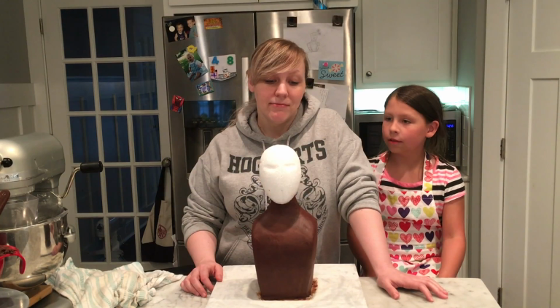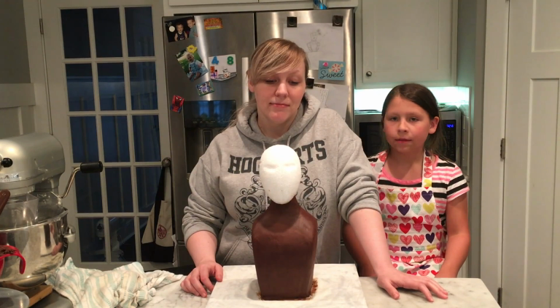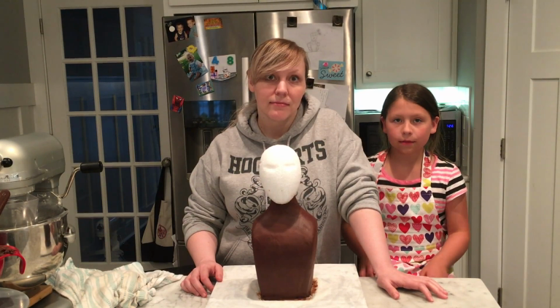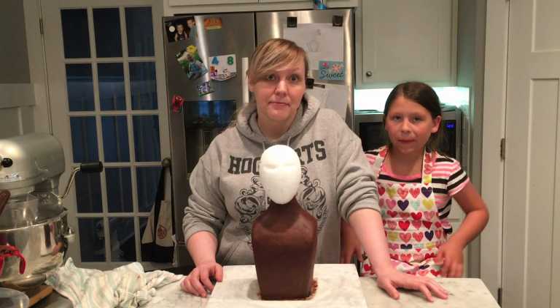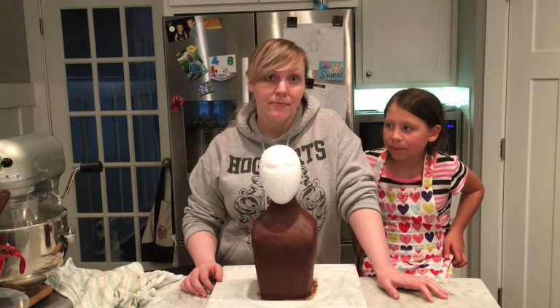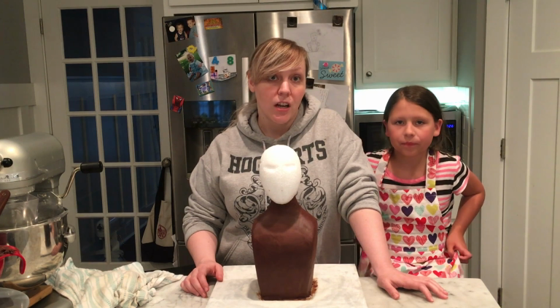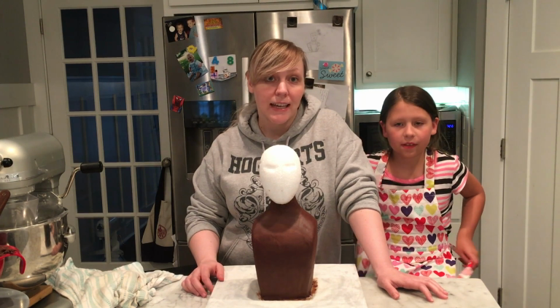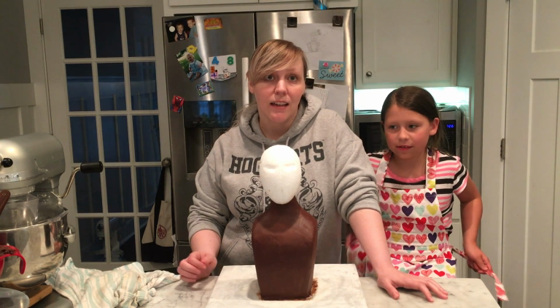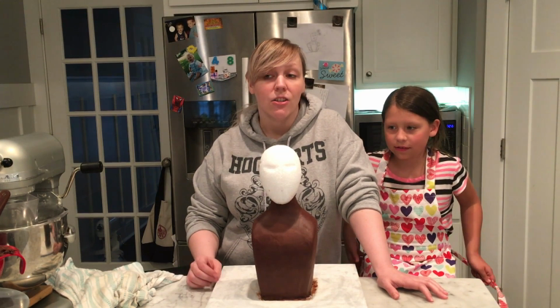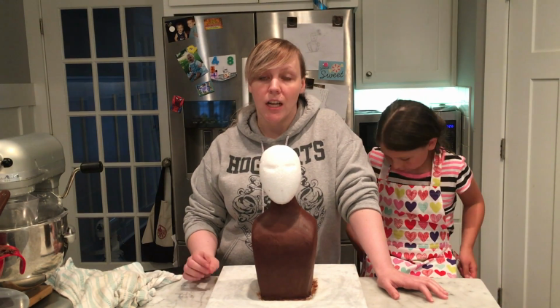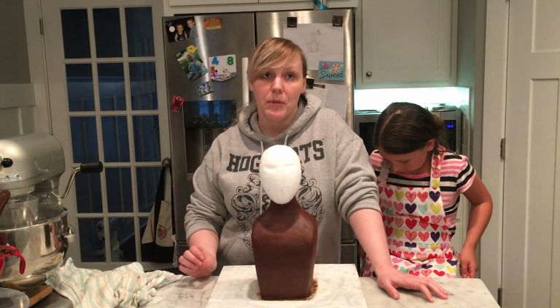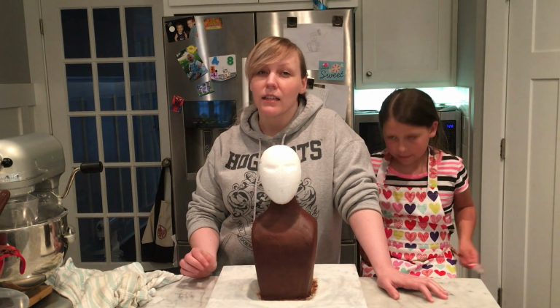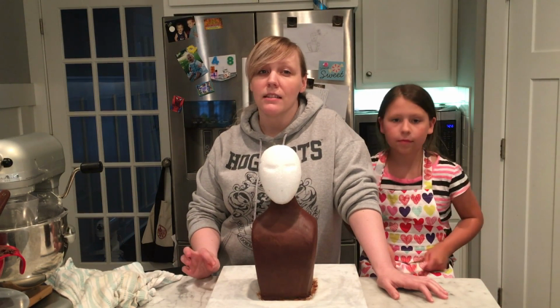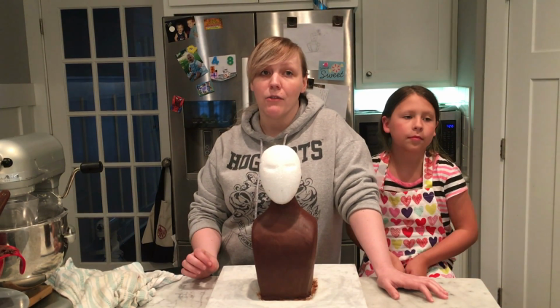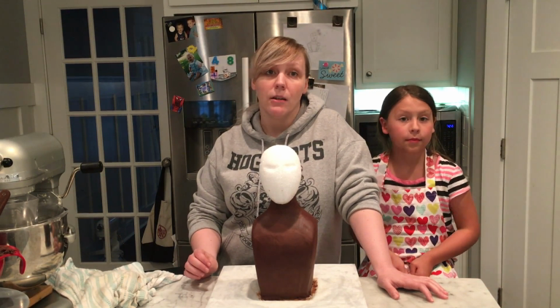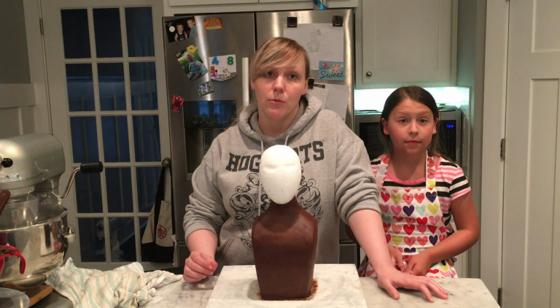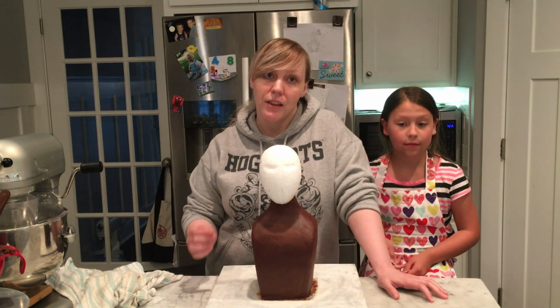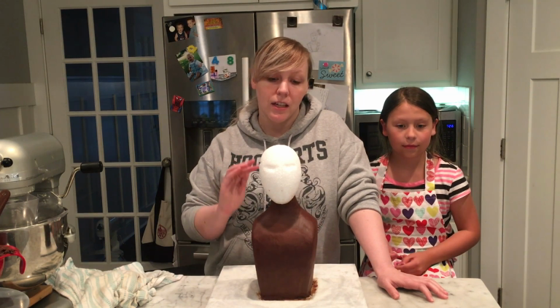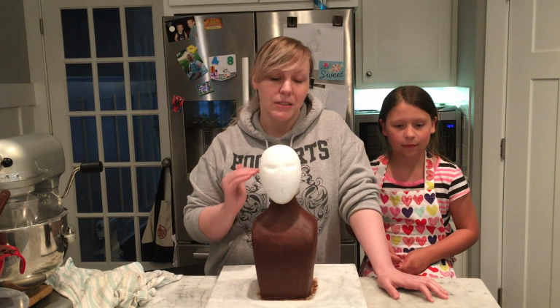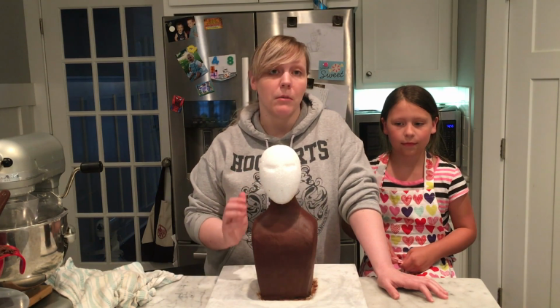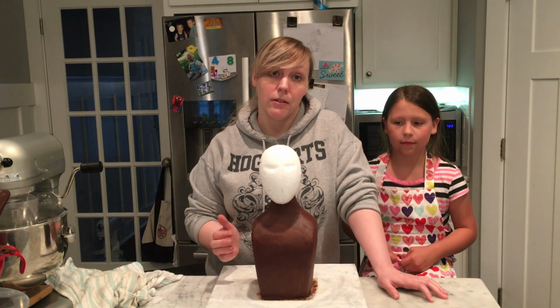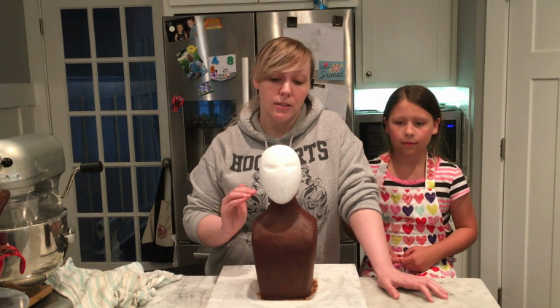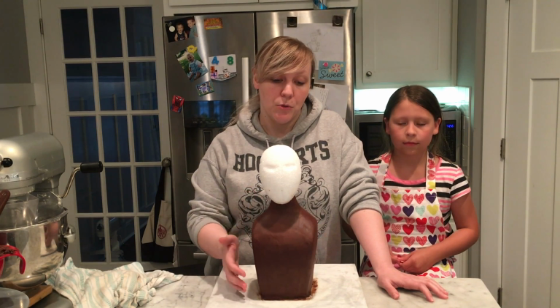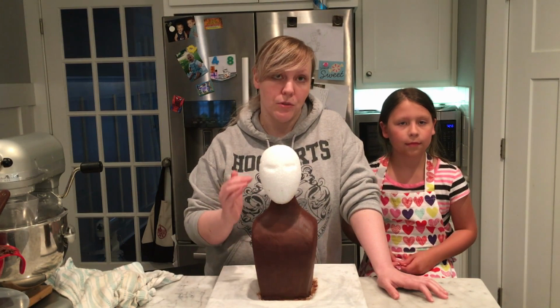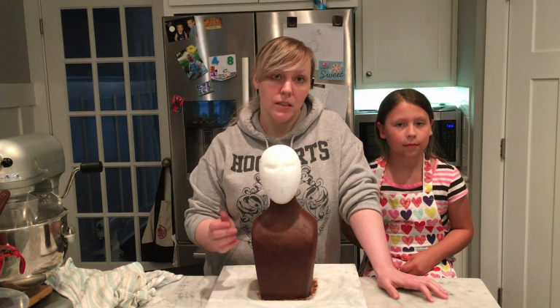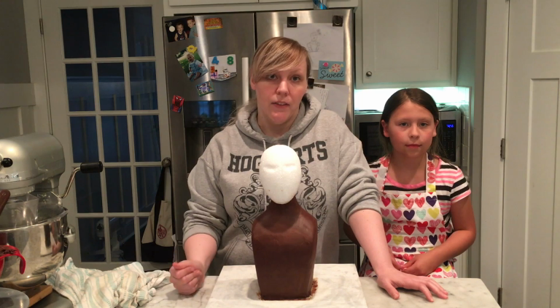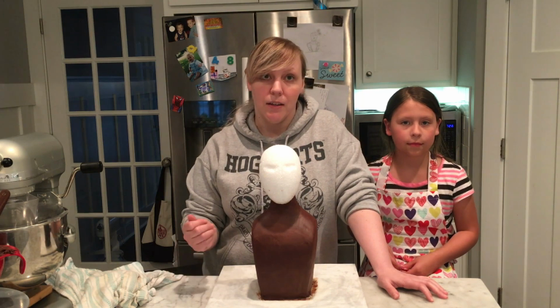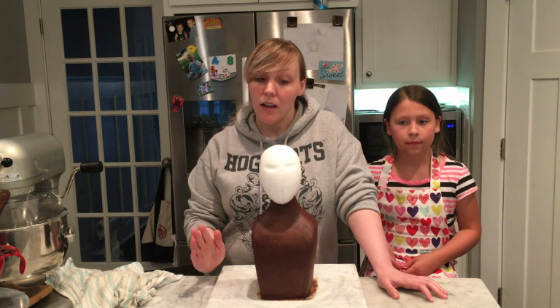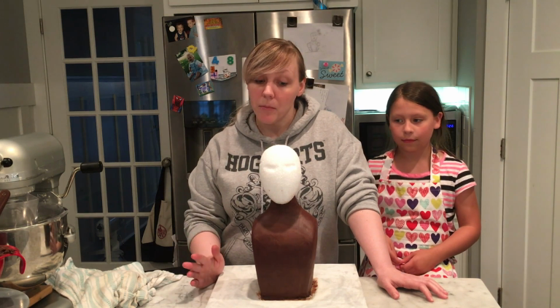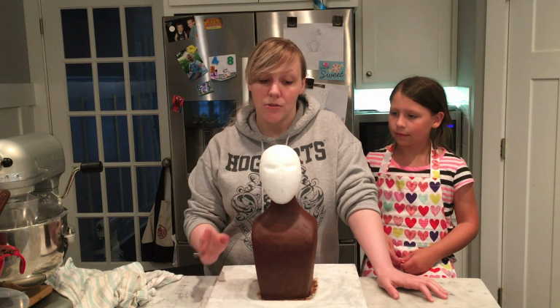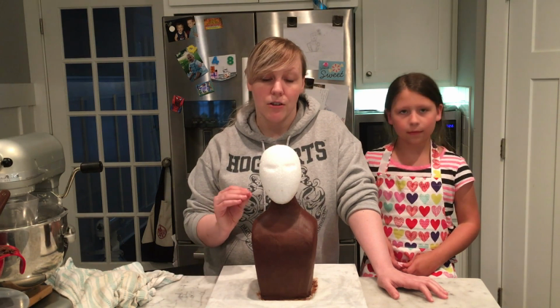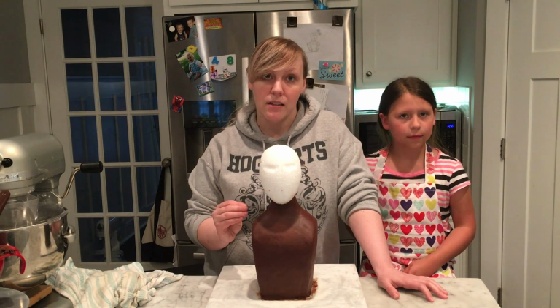What is your number one tip for doing this? For ganaching a cake? Yes. Your ganache needs to be like the consistency of peanut butter. You want it good and thick, almost like creamy peanut butter, so it smooths really well.